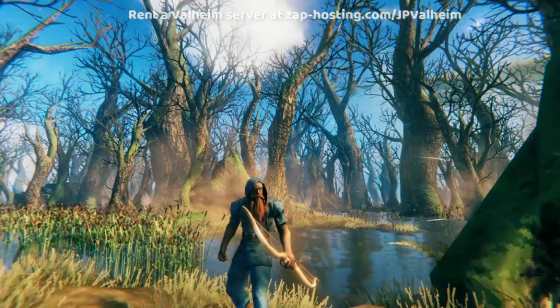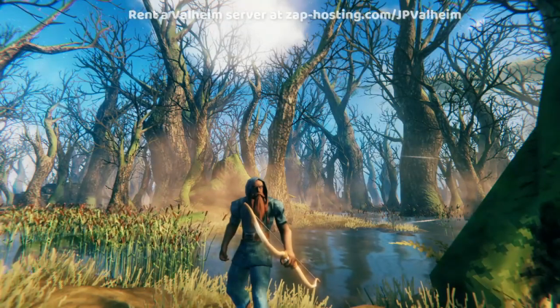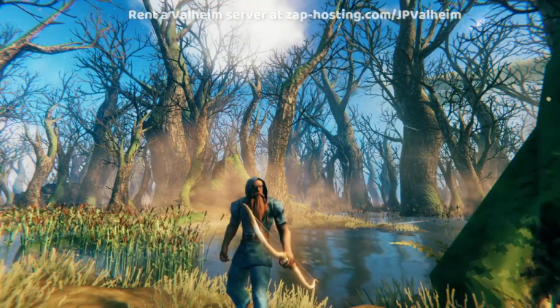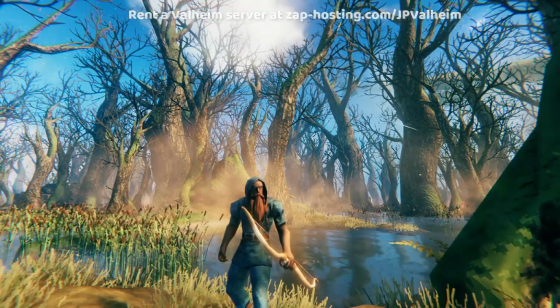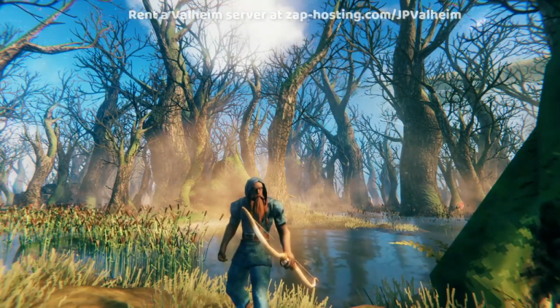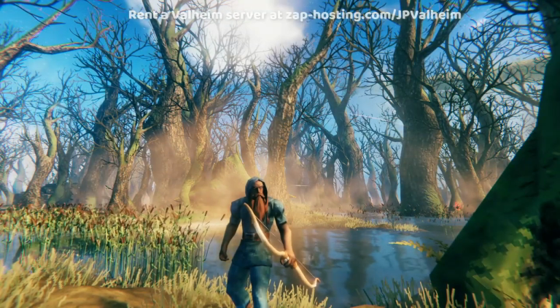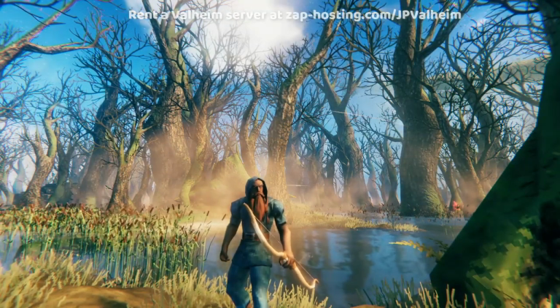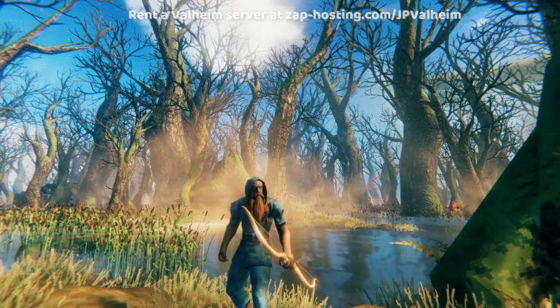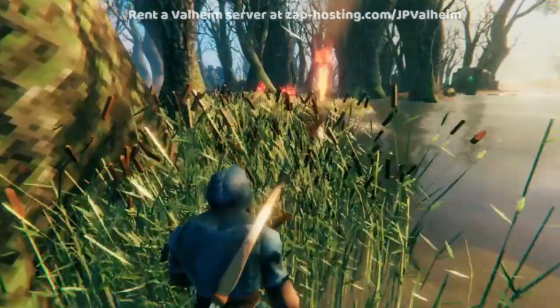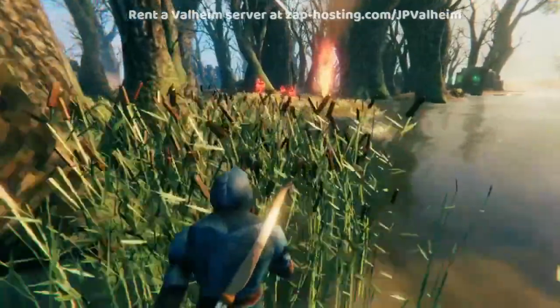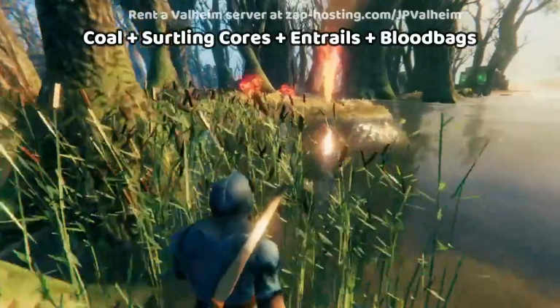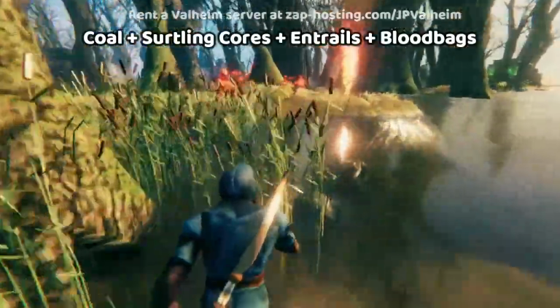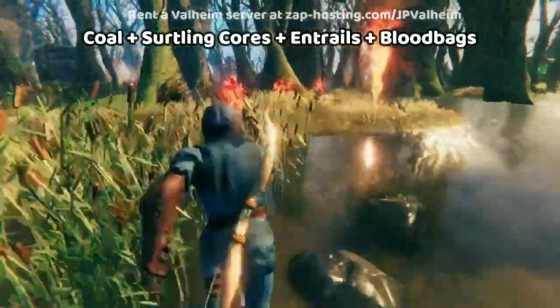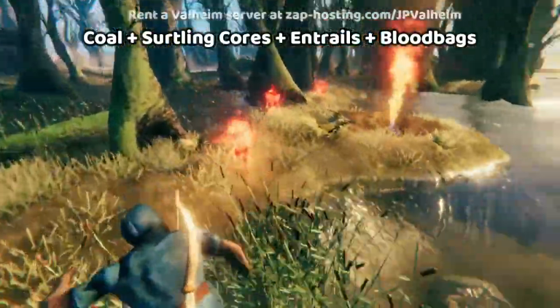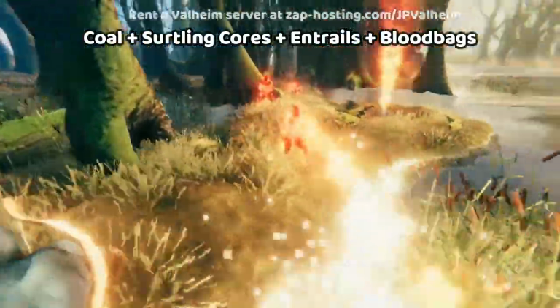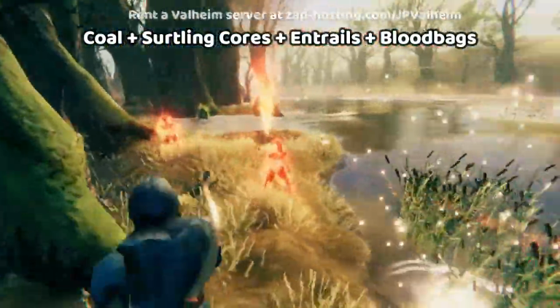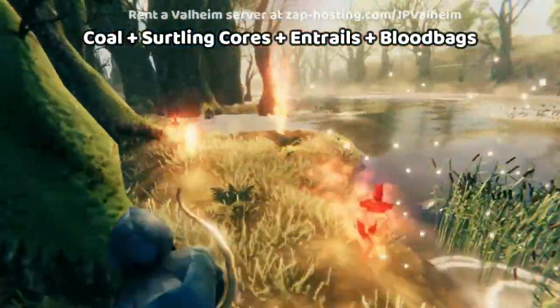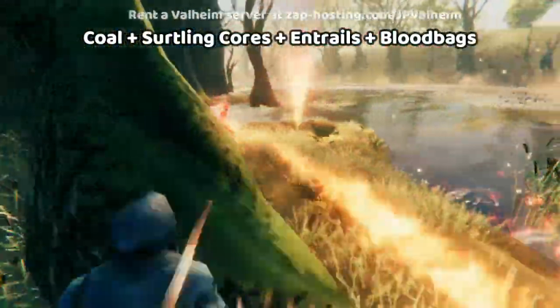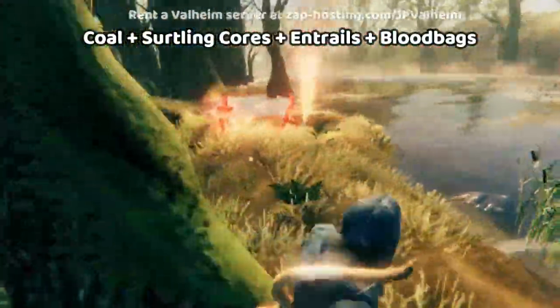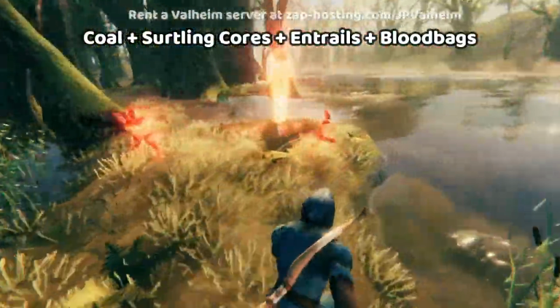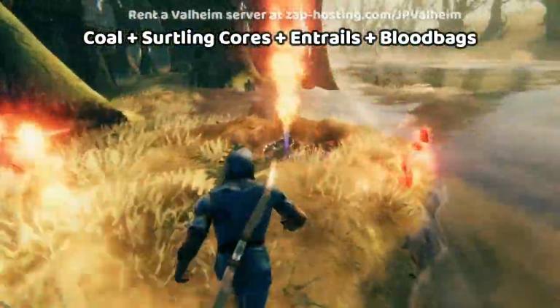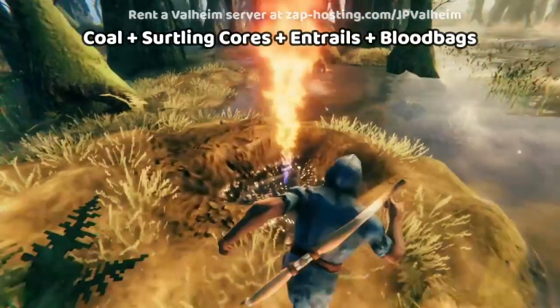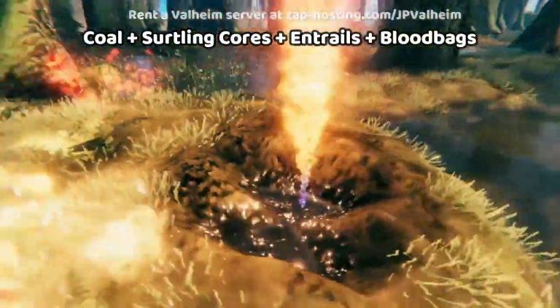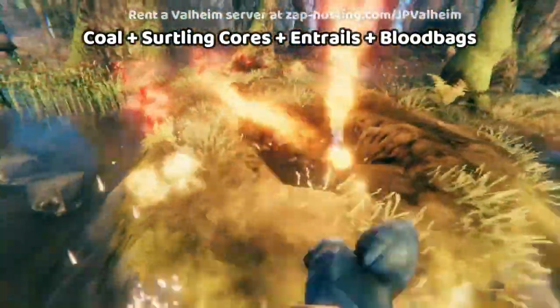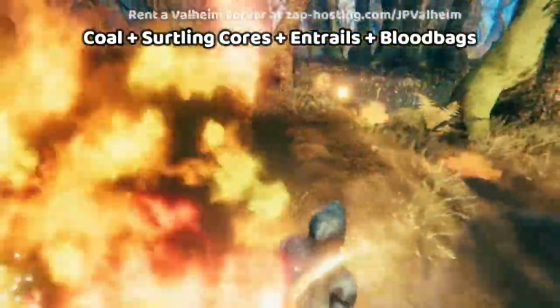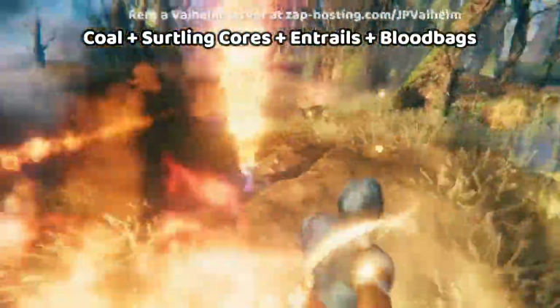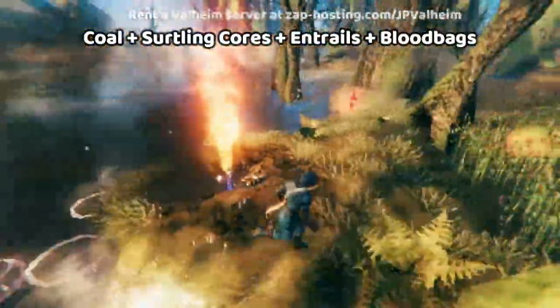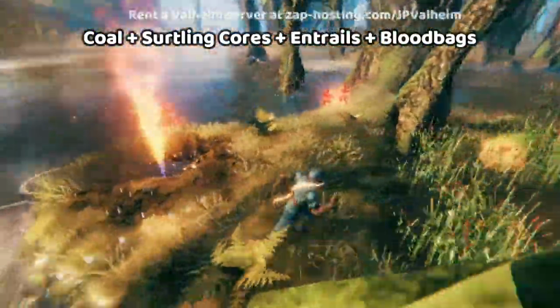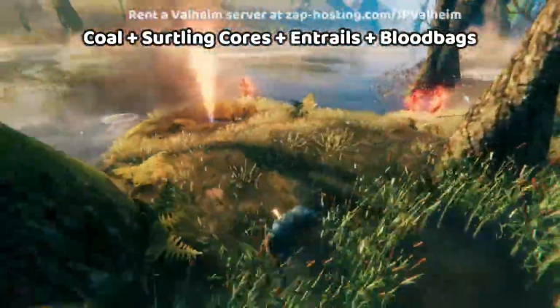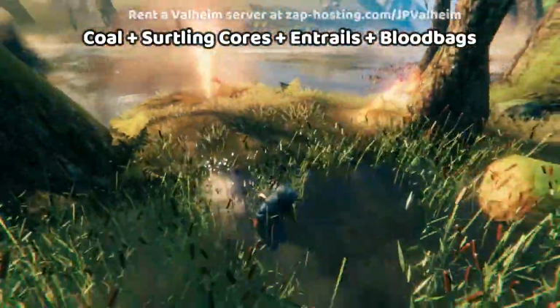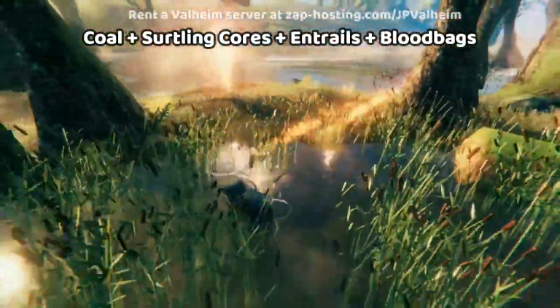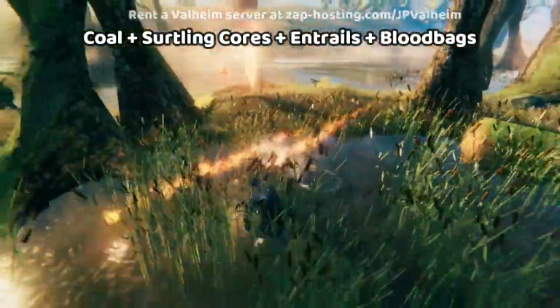Our next pairing will be harvesting some swamp resources. You go on an errand where you run around the swamp until you find one of these, because these guys drop coal and surtling cores, and they respawn.